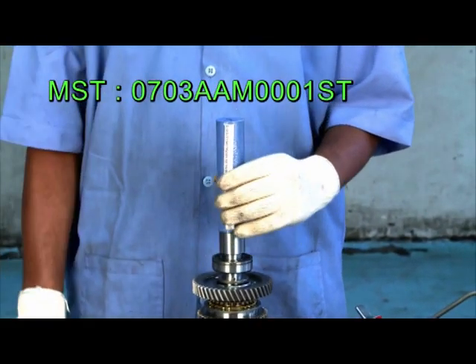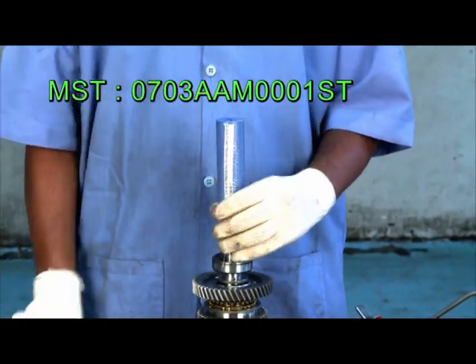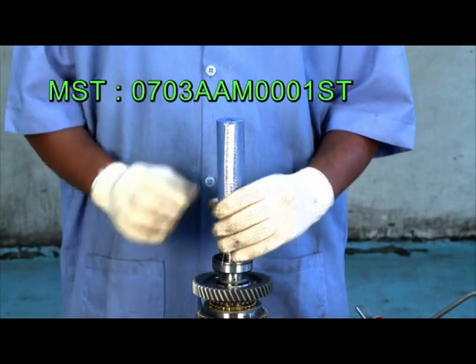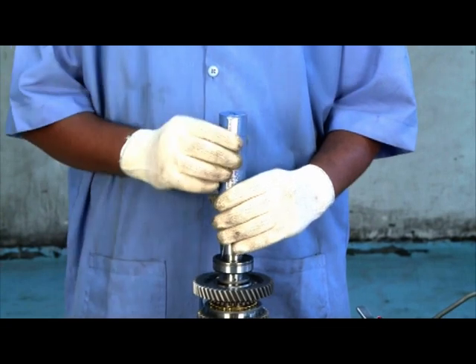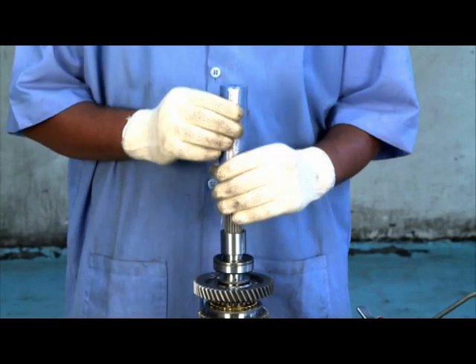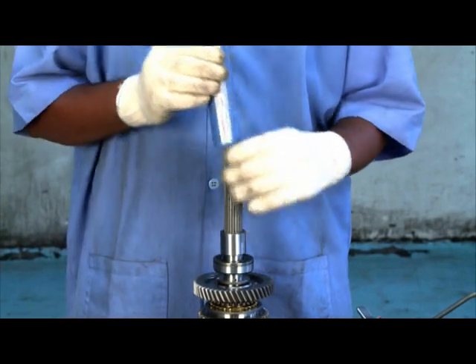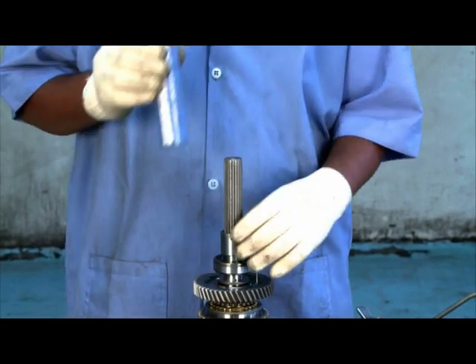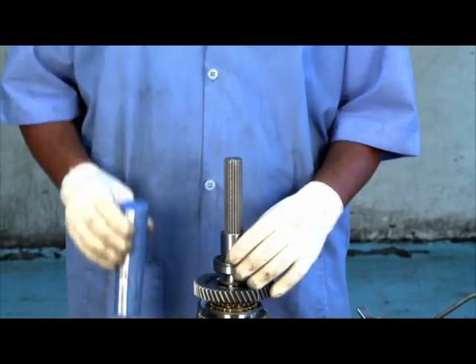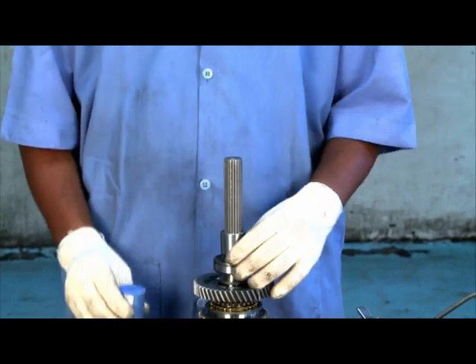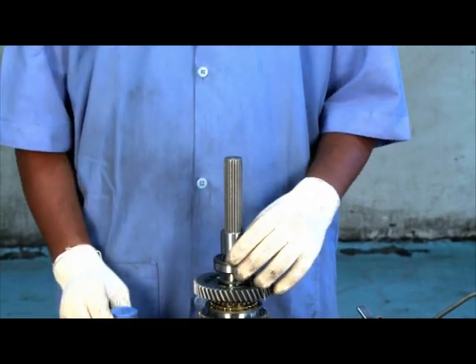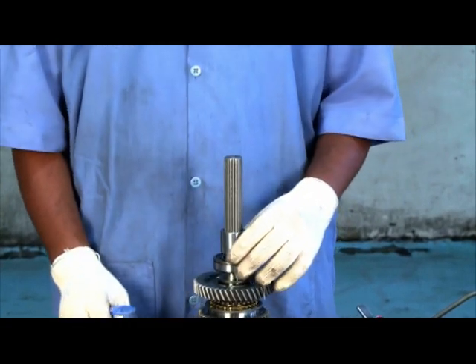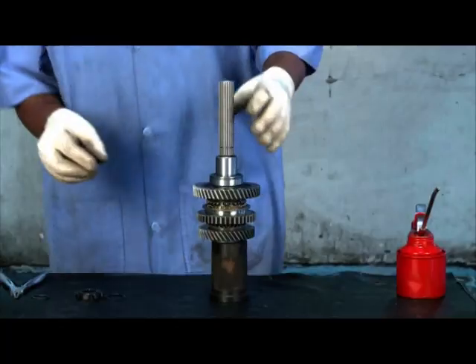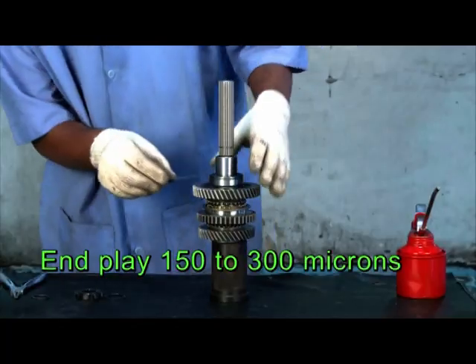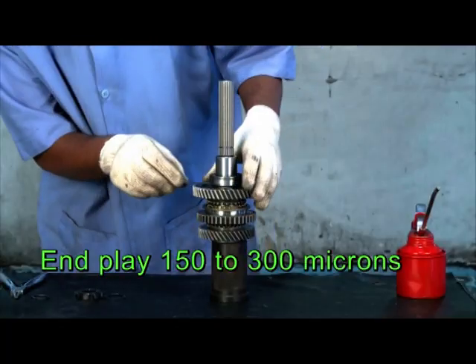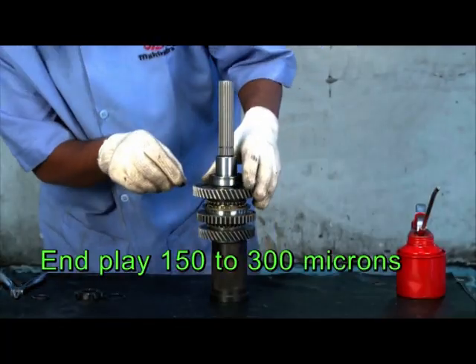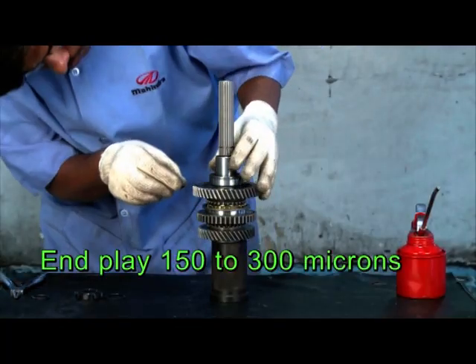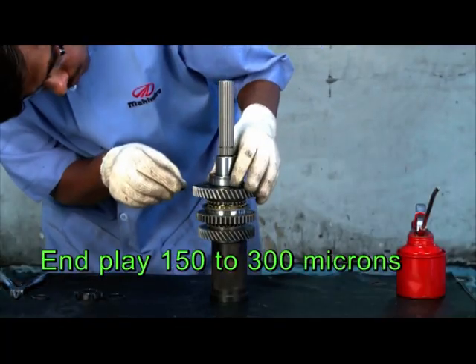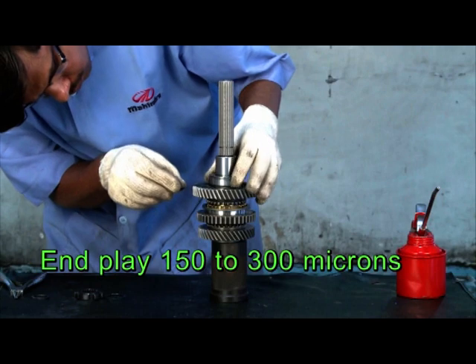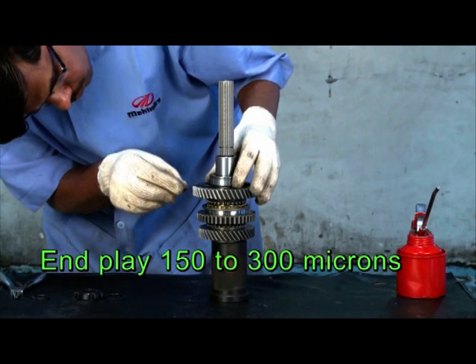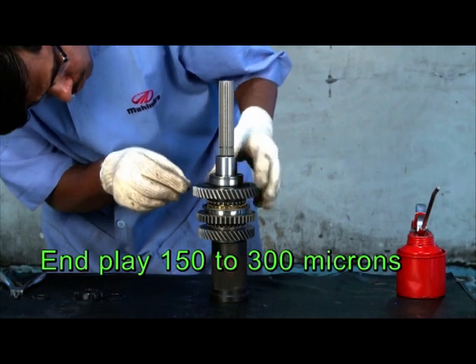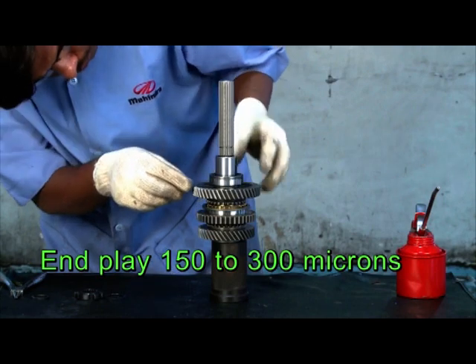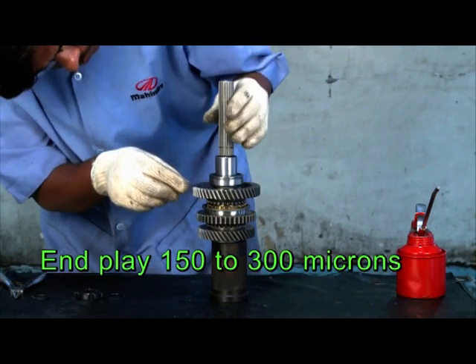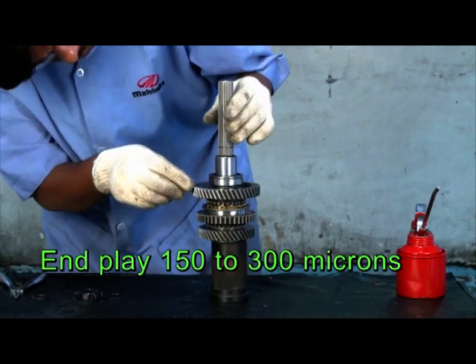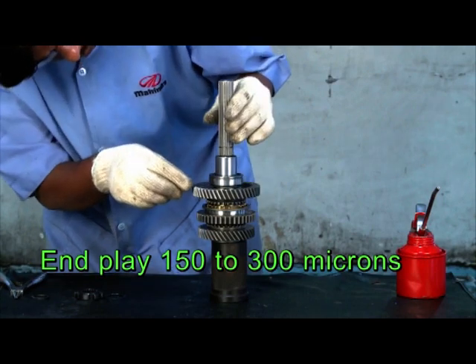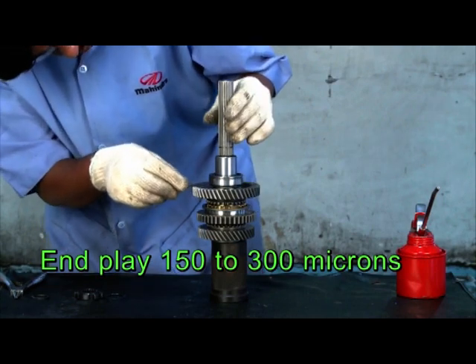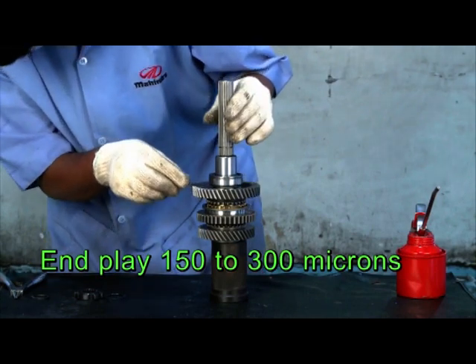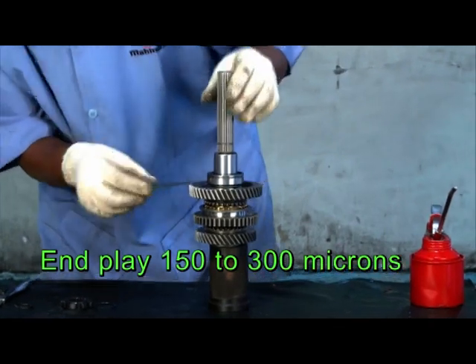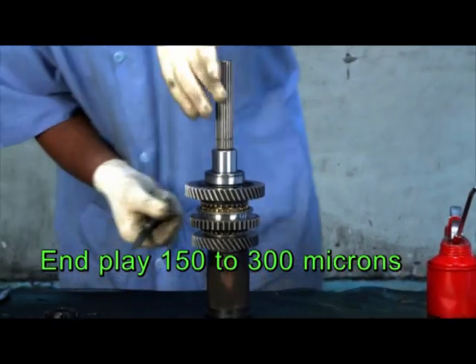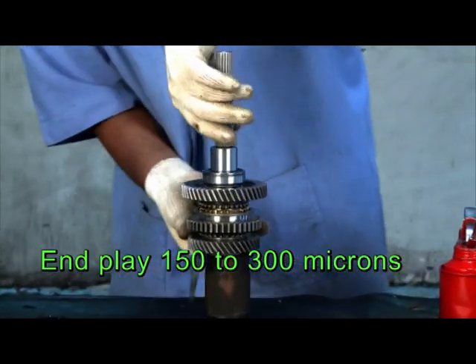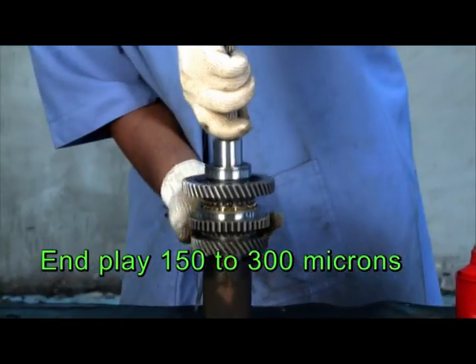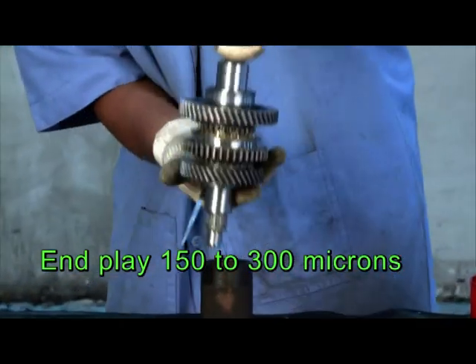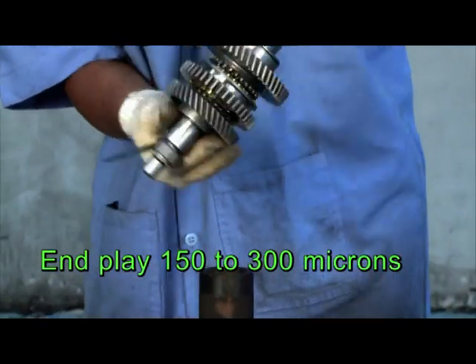Check the end play of second and first gear with a feeler gauge. Ensure the end play is between 150 to 300 microns.